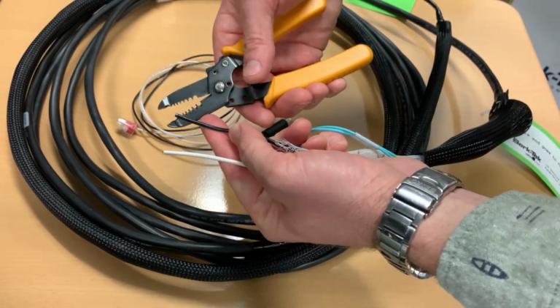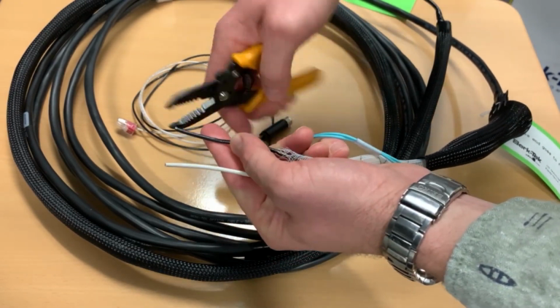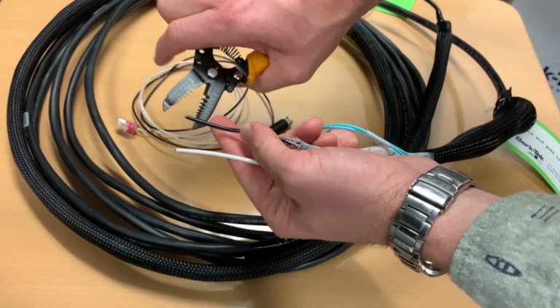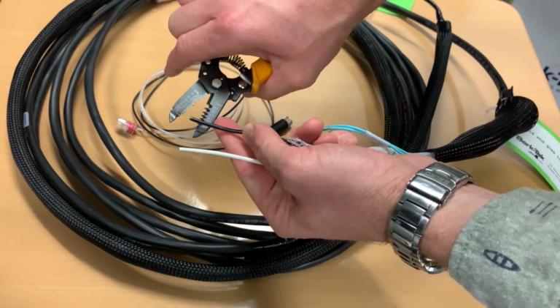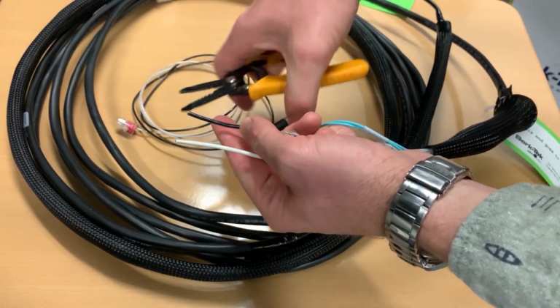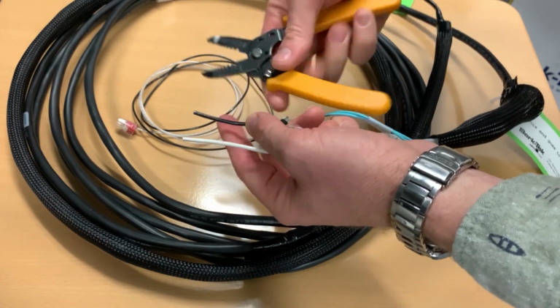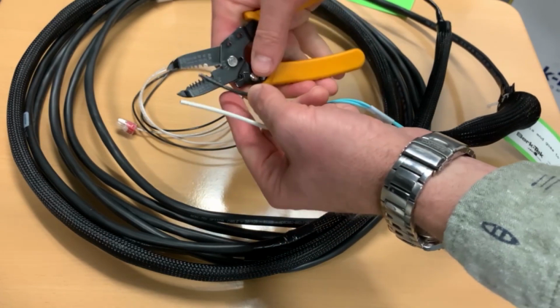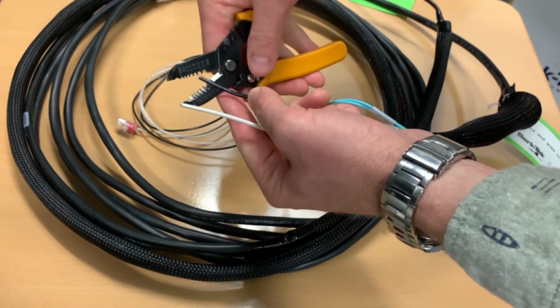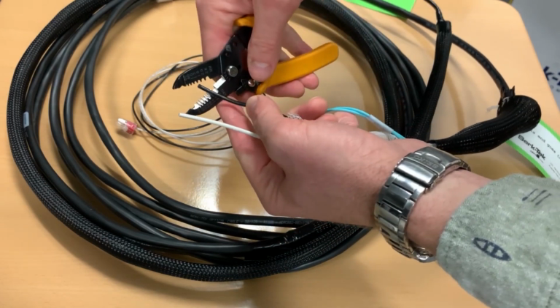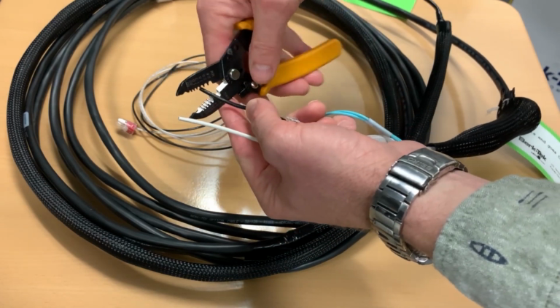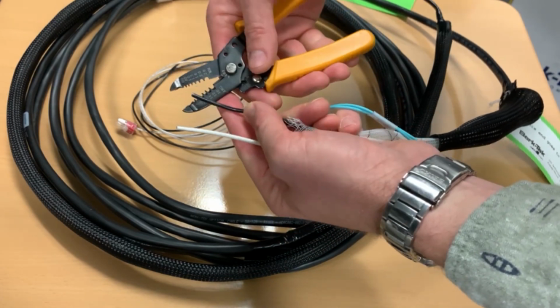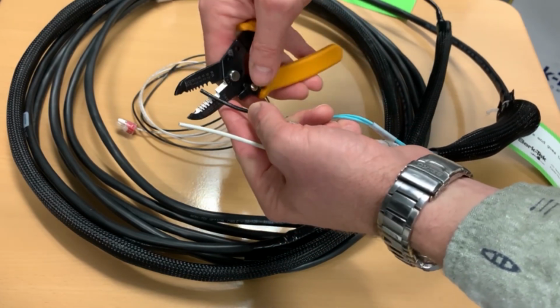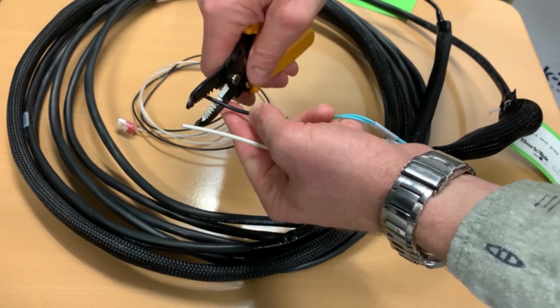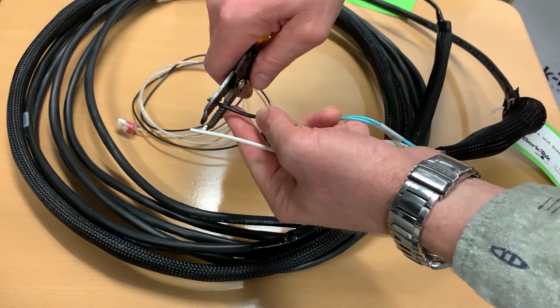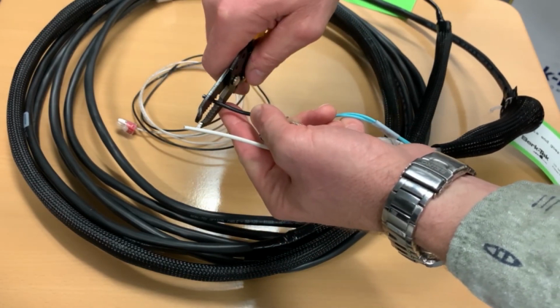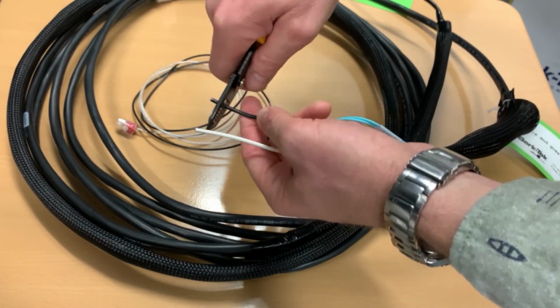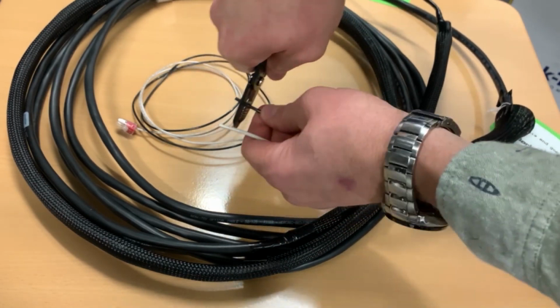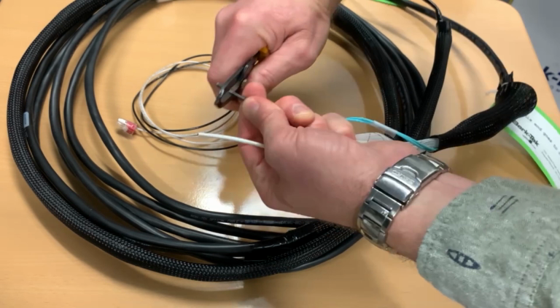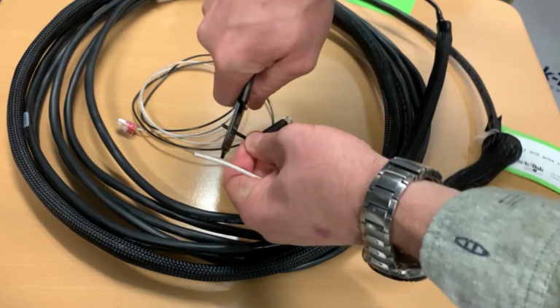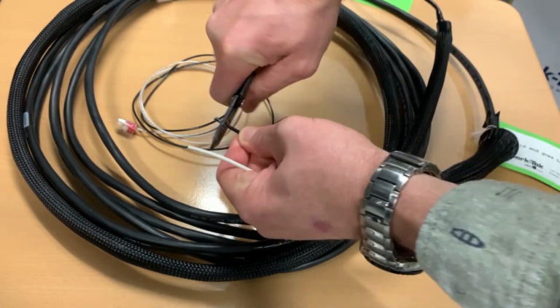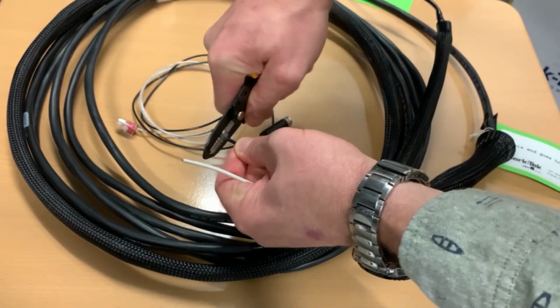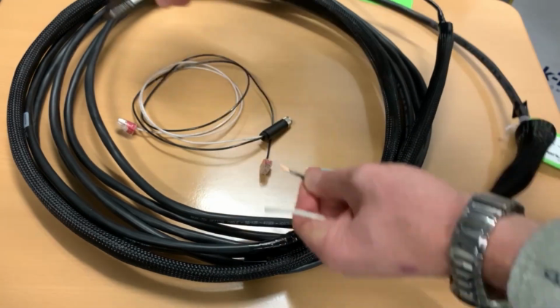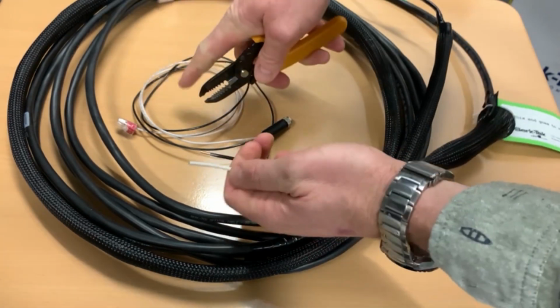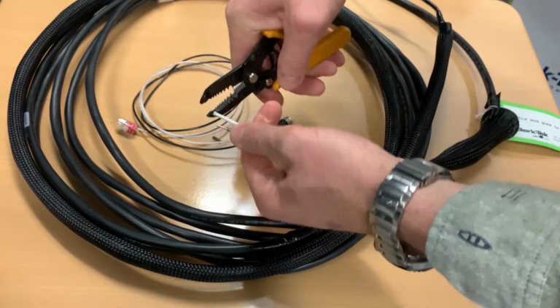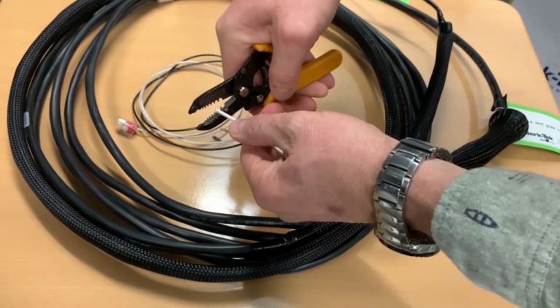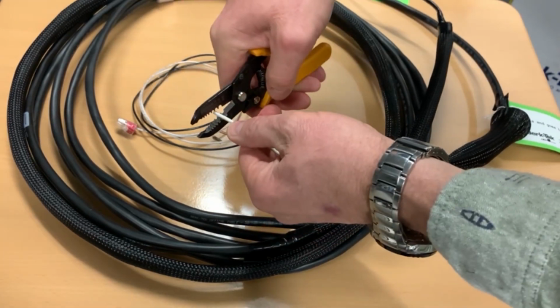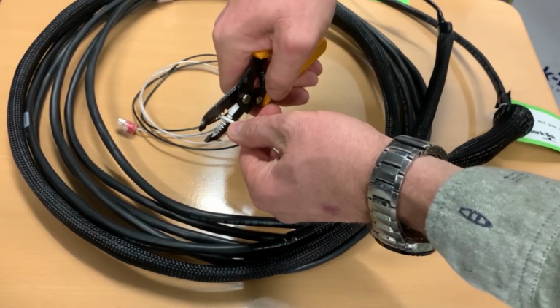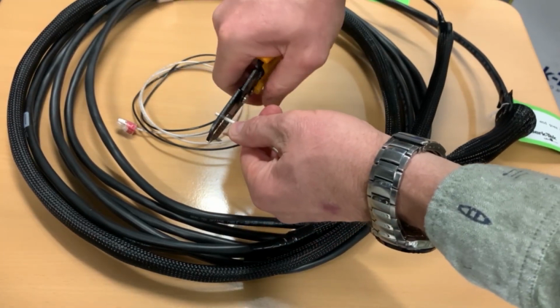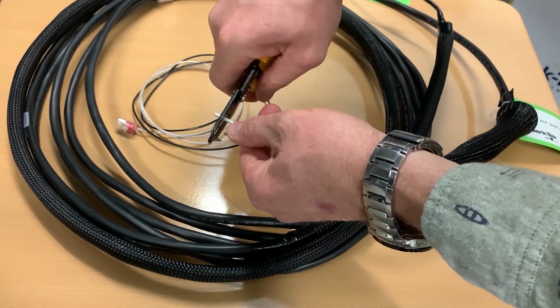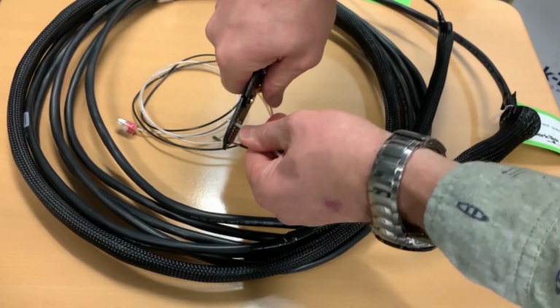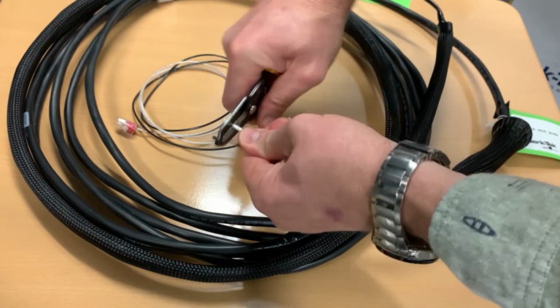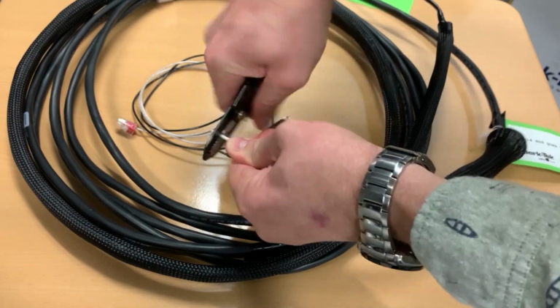This is 12 gauge wire, so we use the 12 gauge slot. One and two.